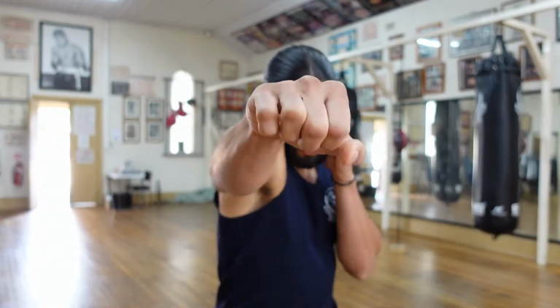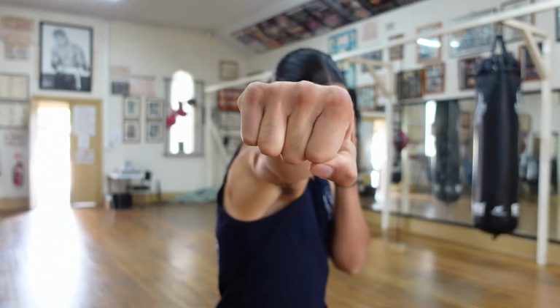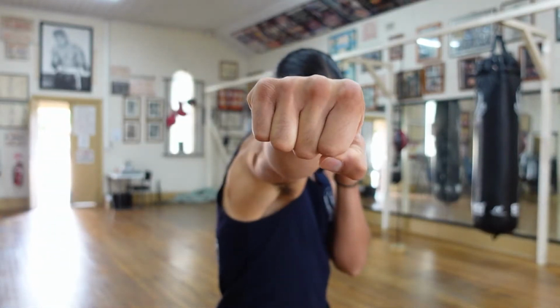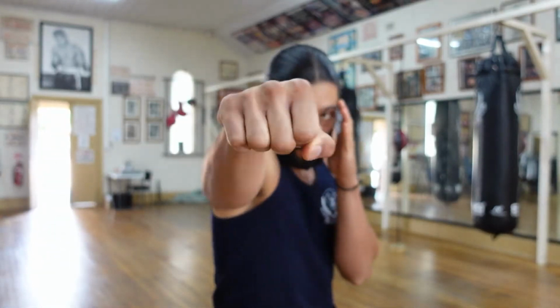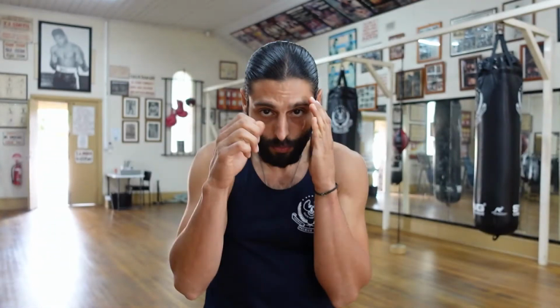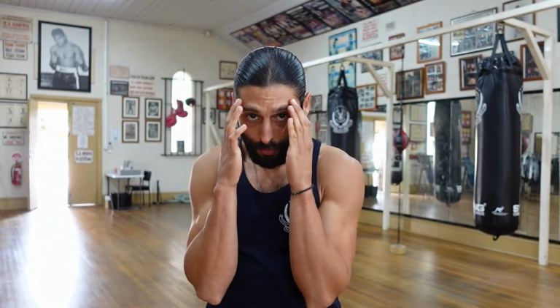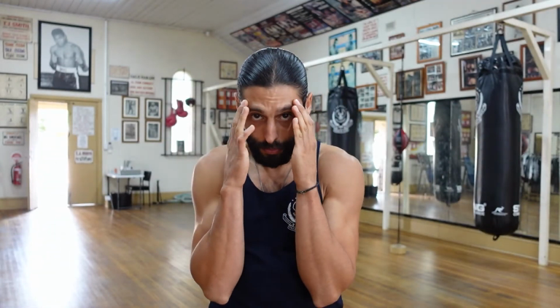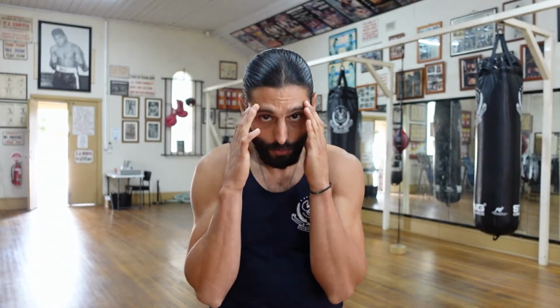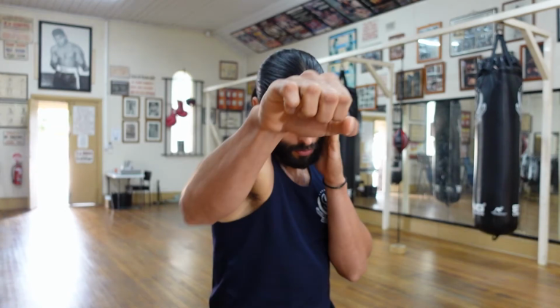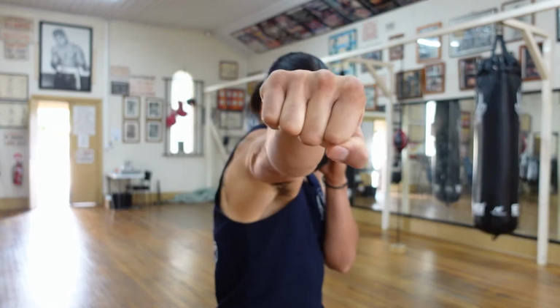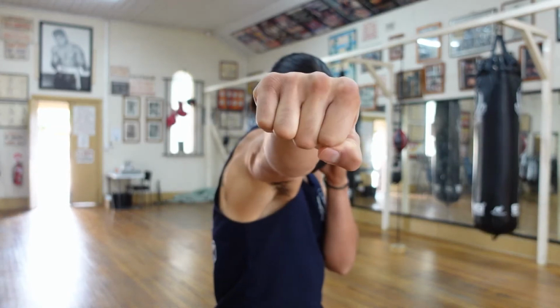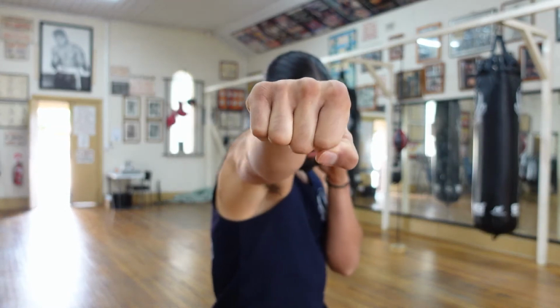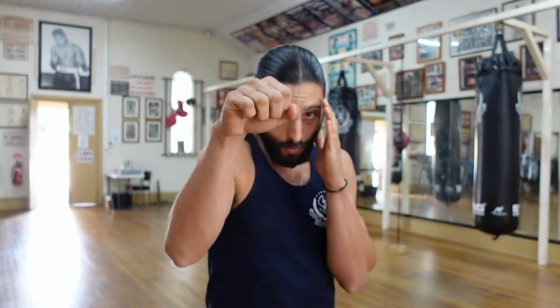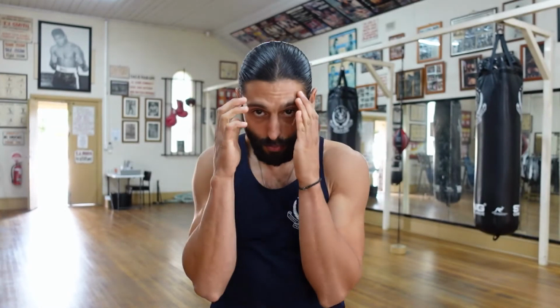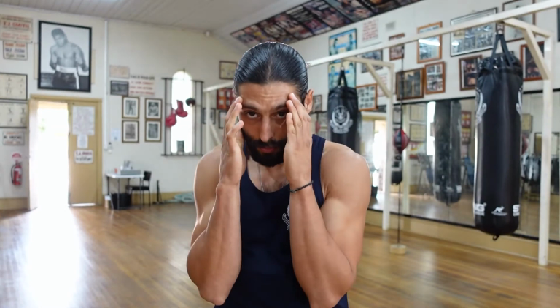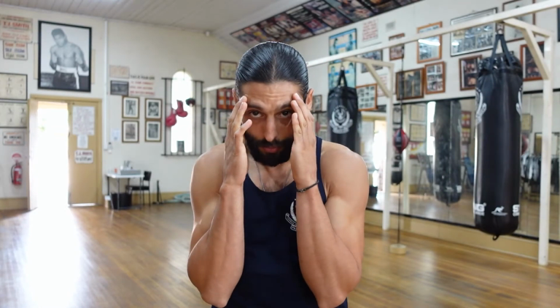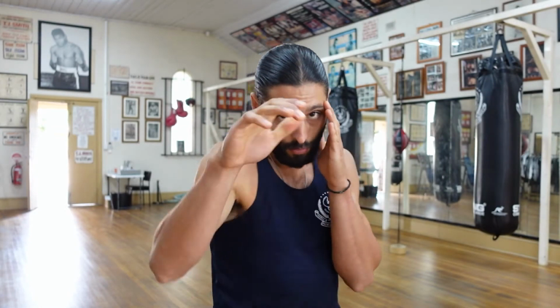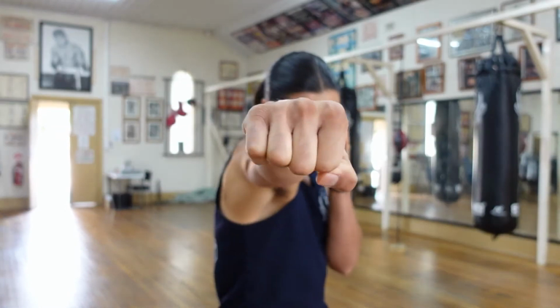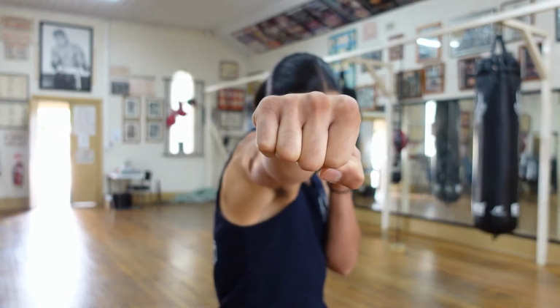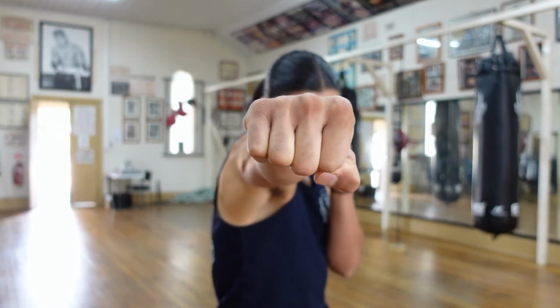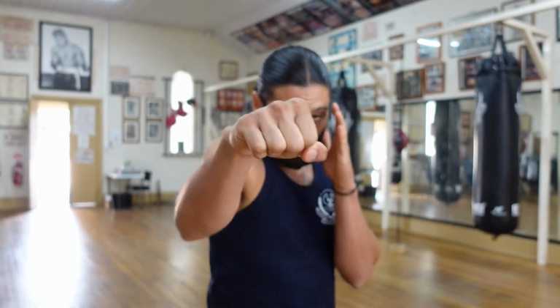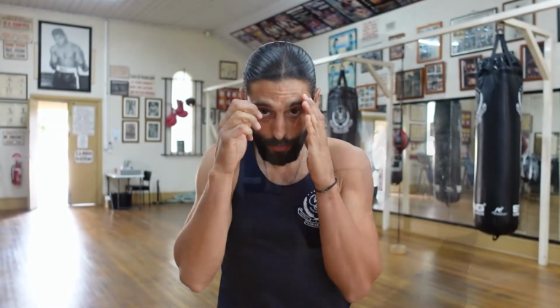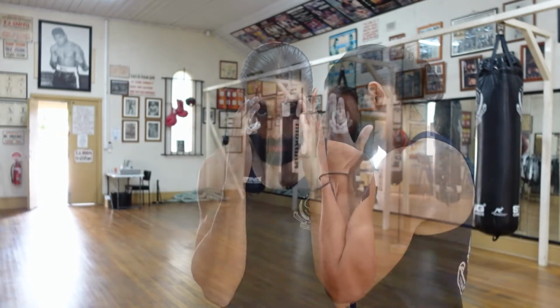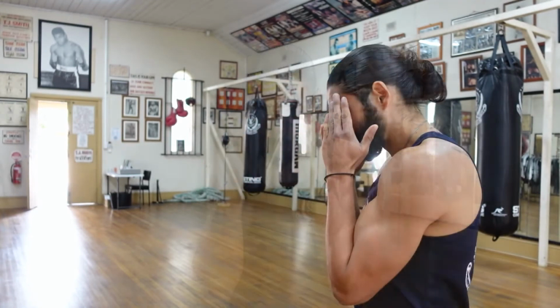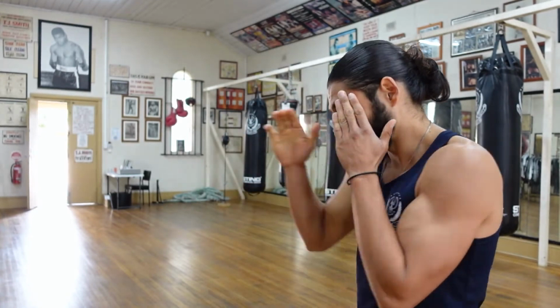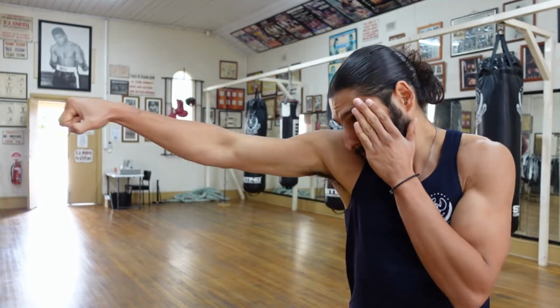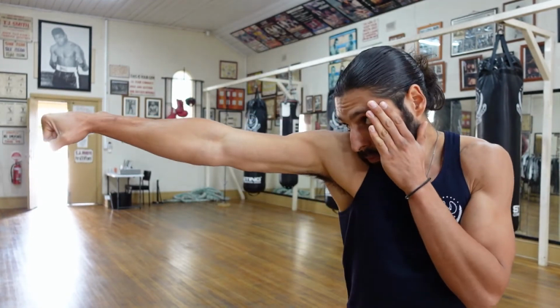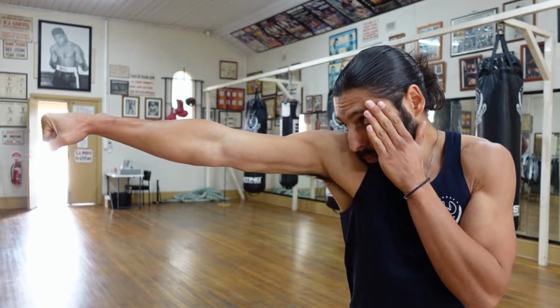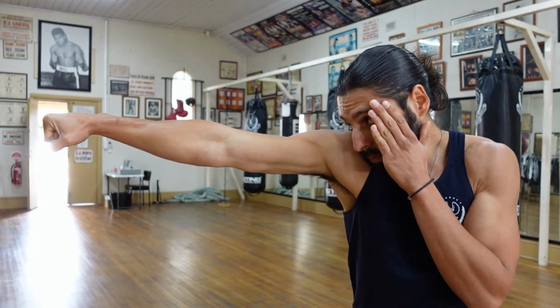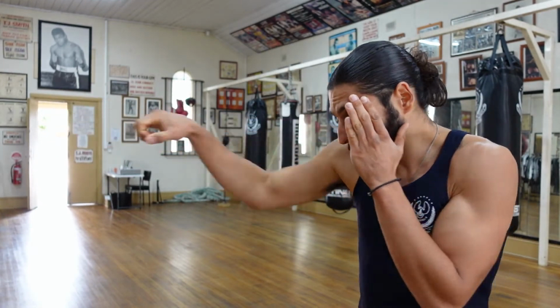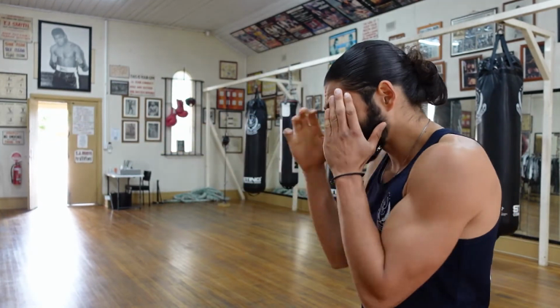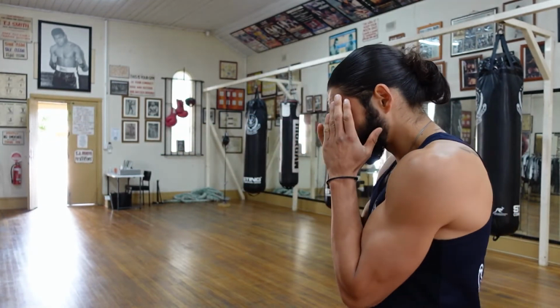Moving on to the rear hand, you're going to throw that cross, again straight off the guard, clenching on impact. I keep my cheek into the shoulder that I'm punching with, to protect myself from my opponent's punches while I'm punching.